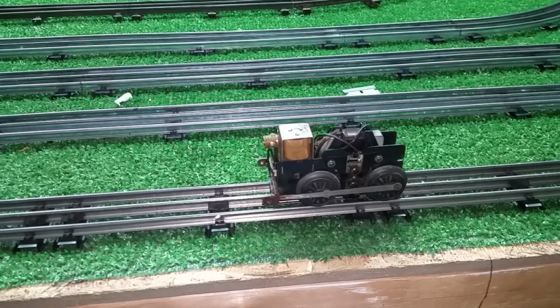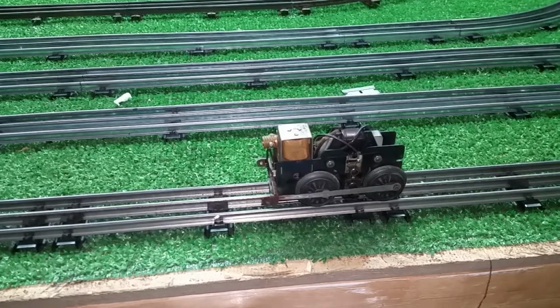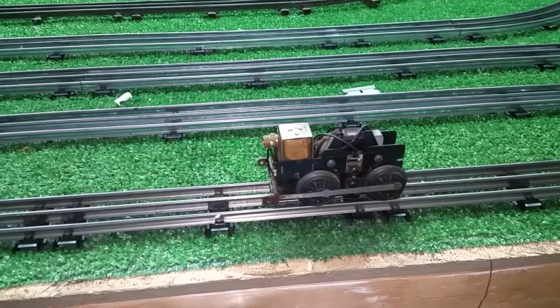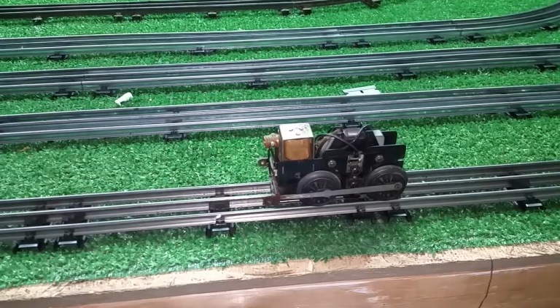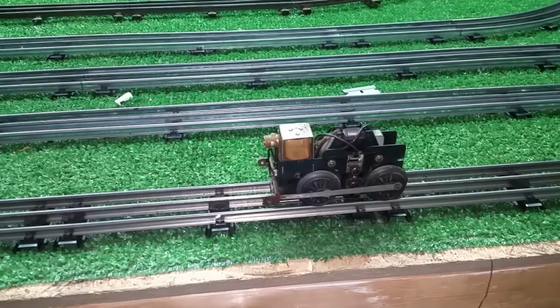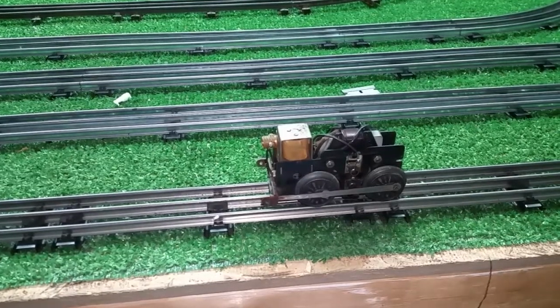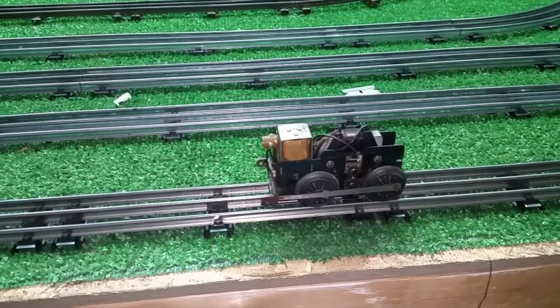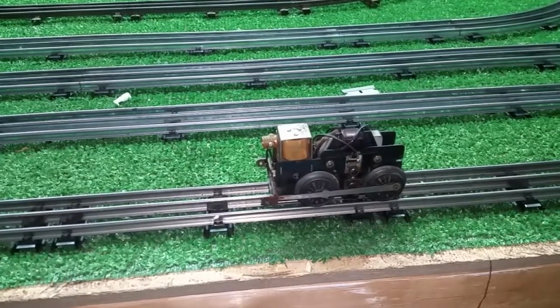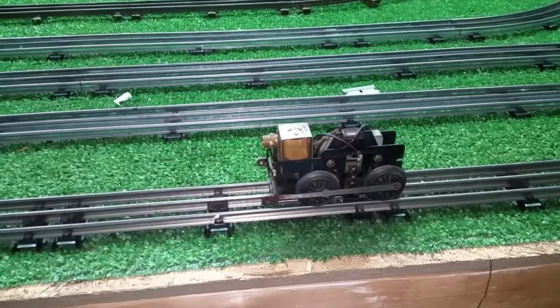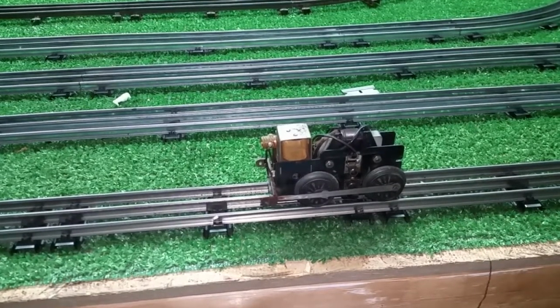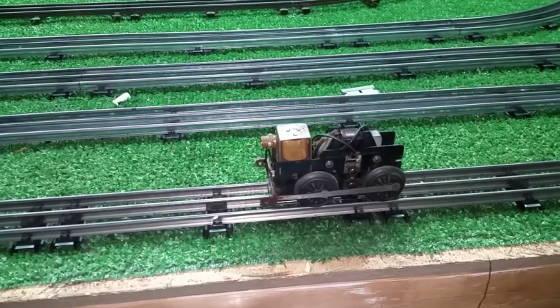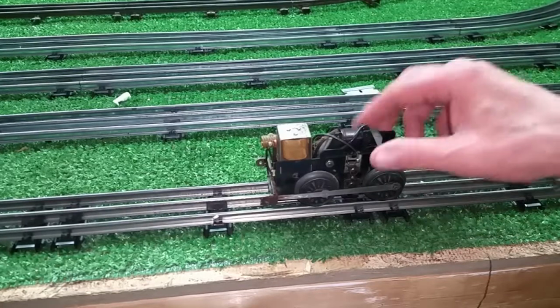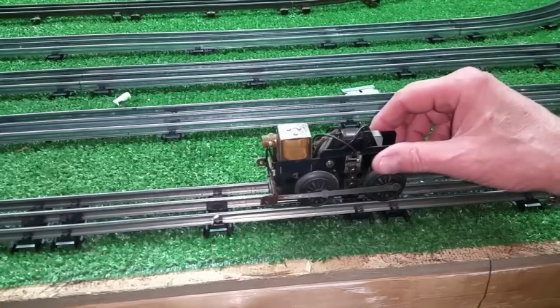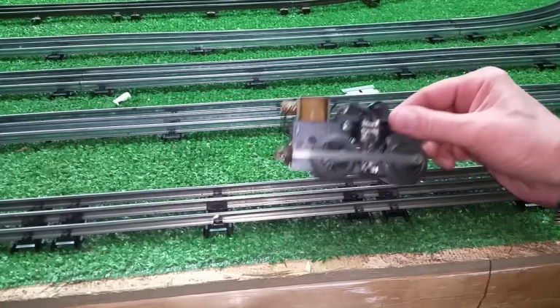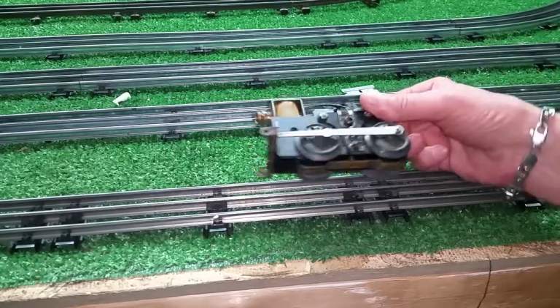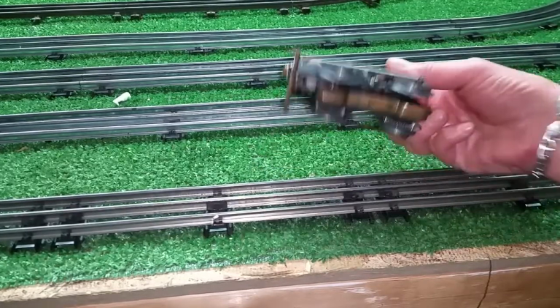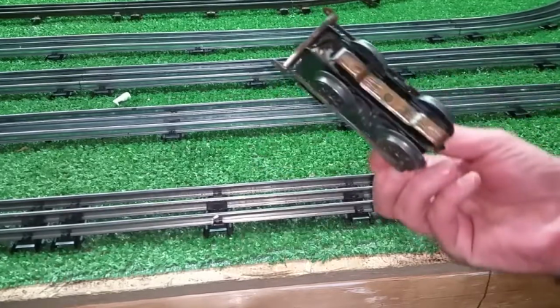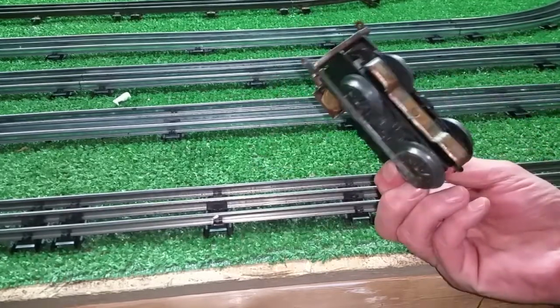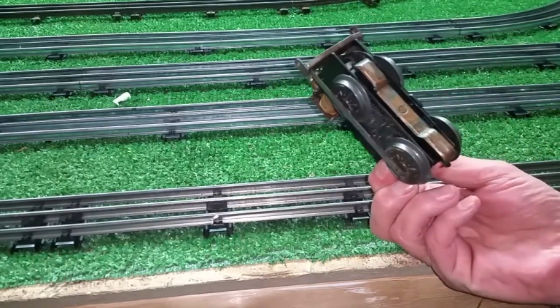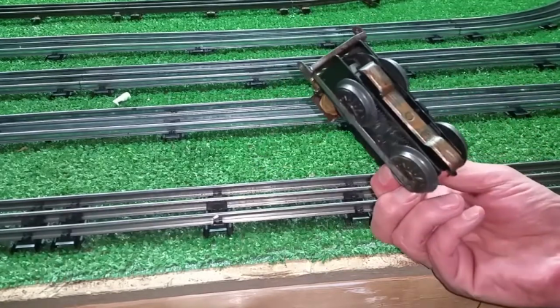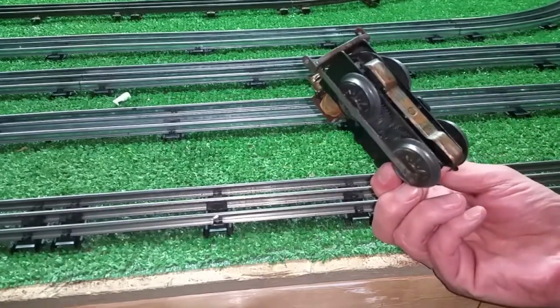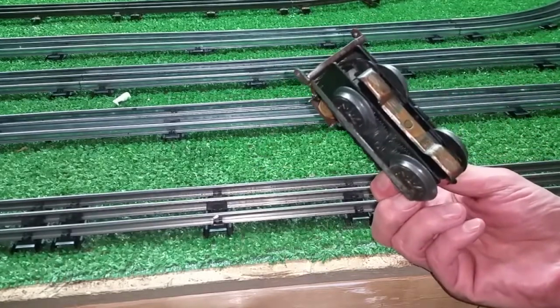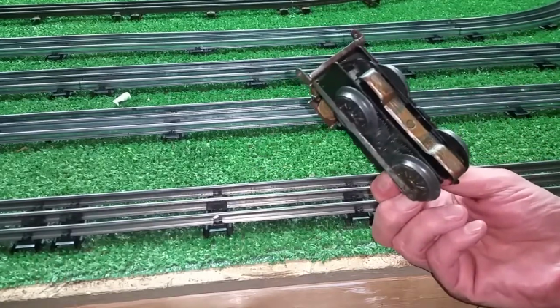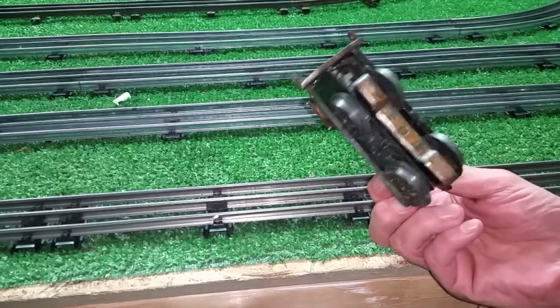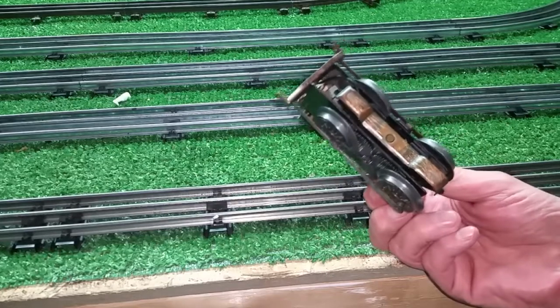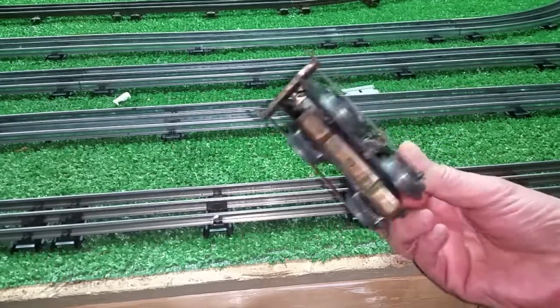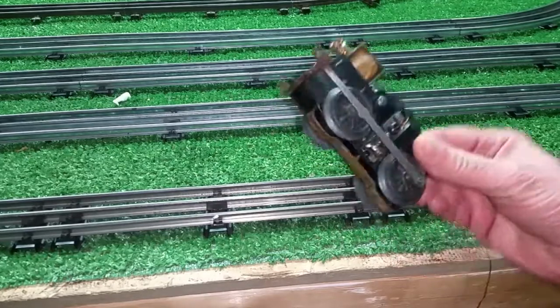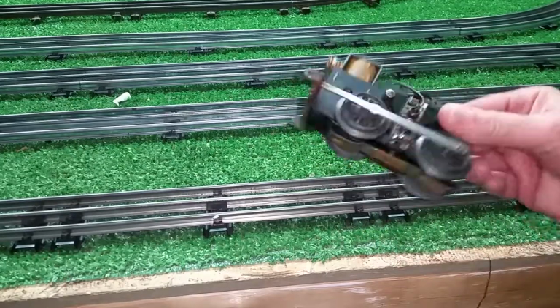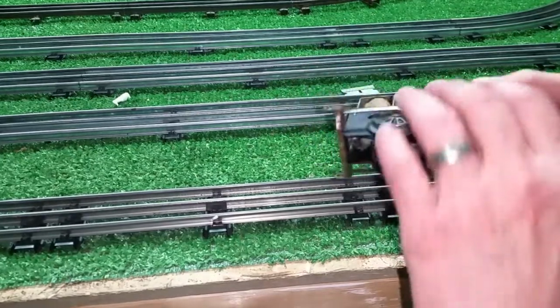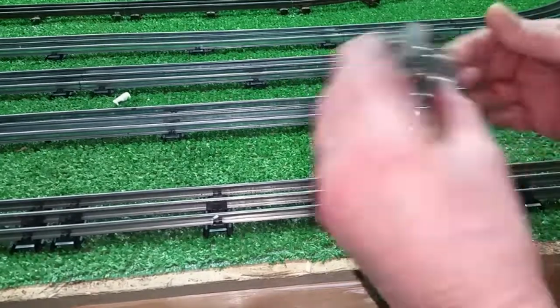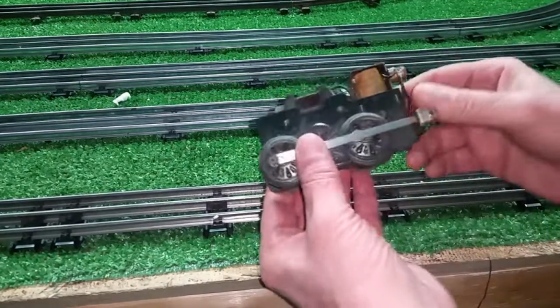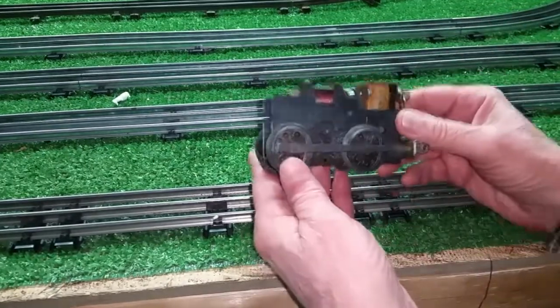Greetings, Benjamin Tate from Ben's Trains with another in the series. A new motor arrived today. Didn't do a grand unboxing on it, it just wasn't worth the effort. But as you see, it's just a double reduction motor.